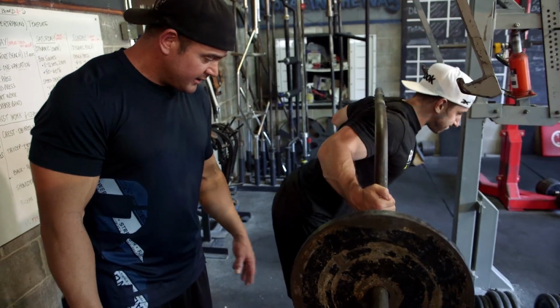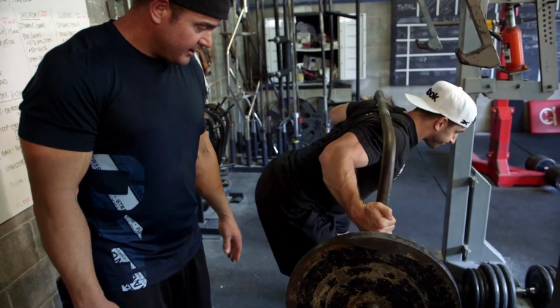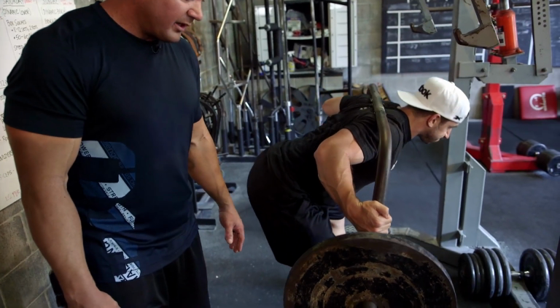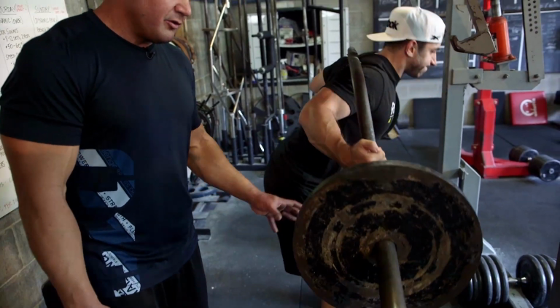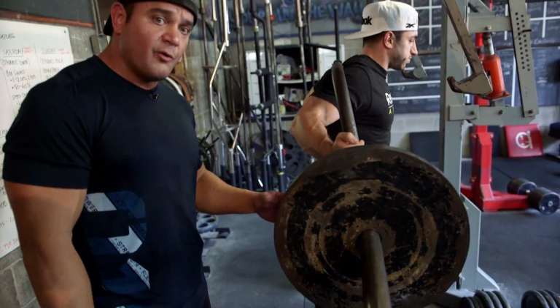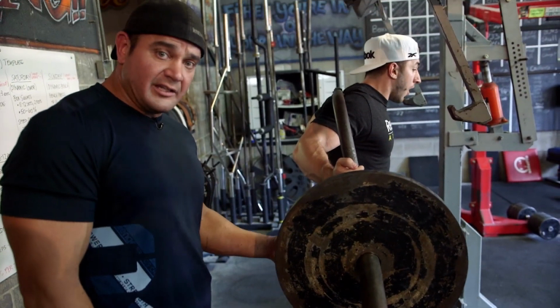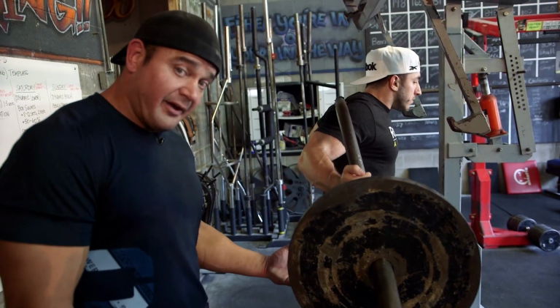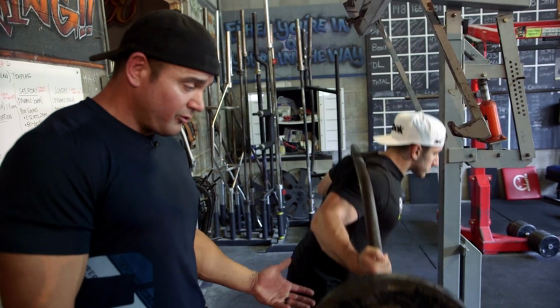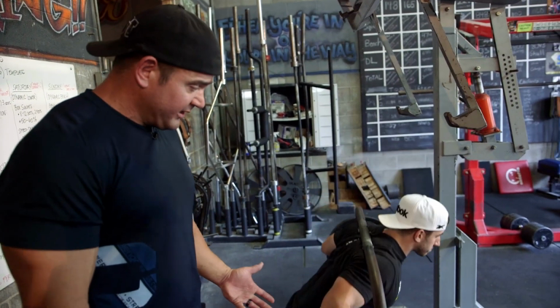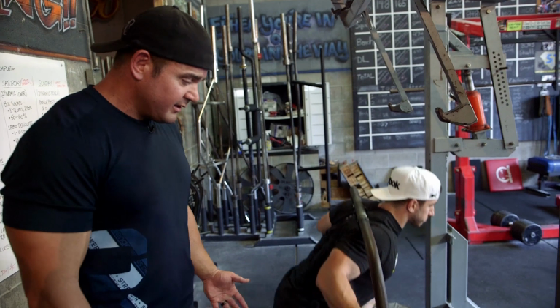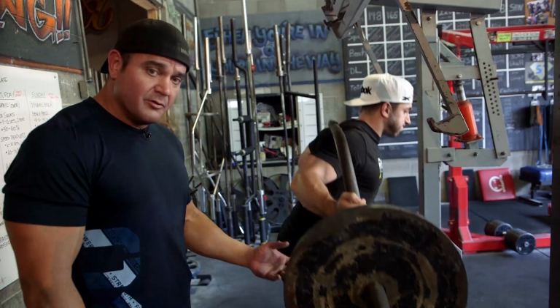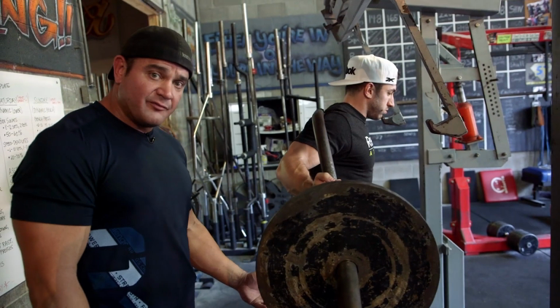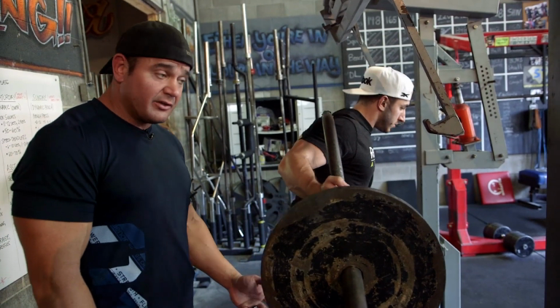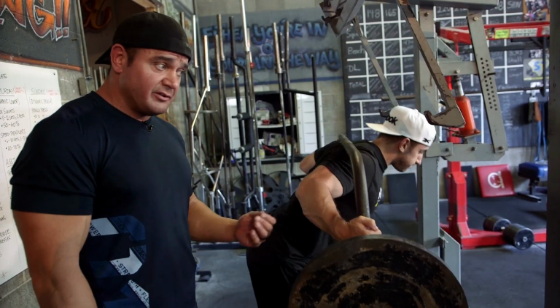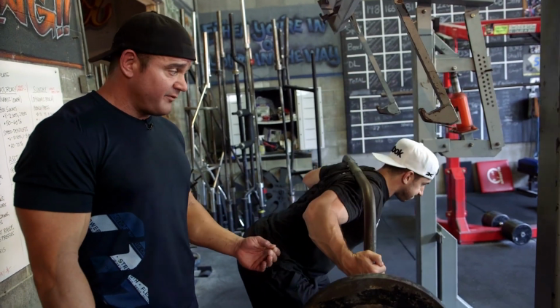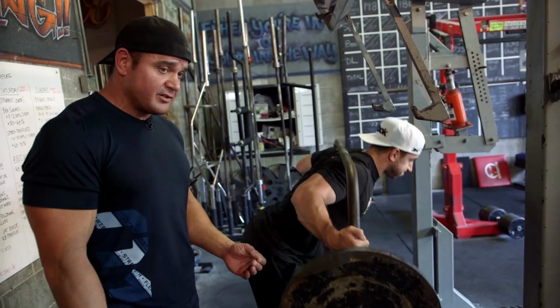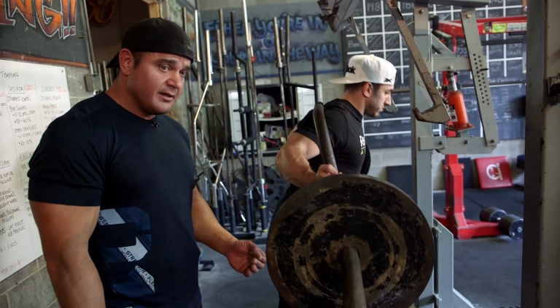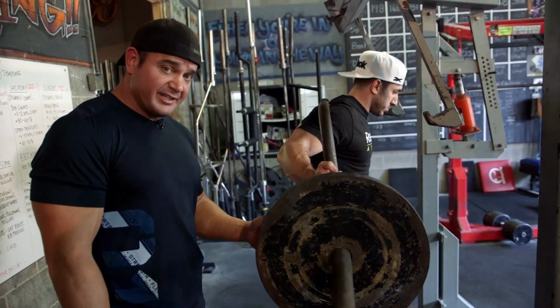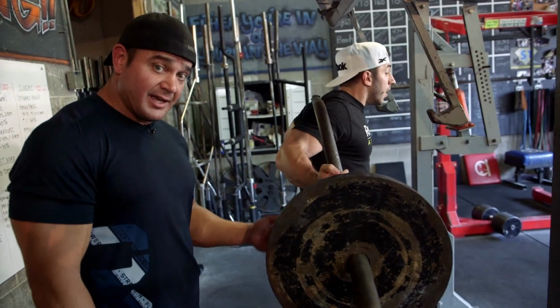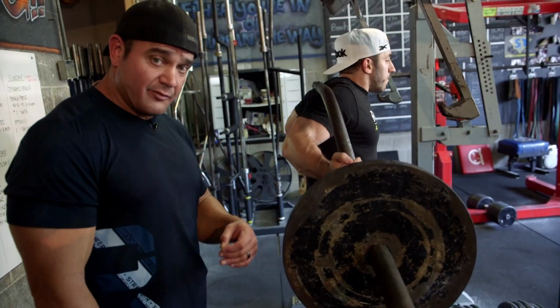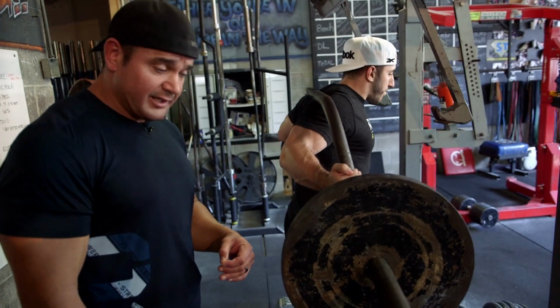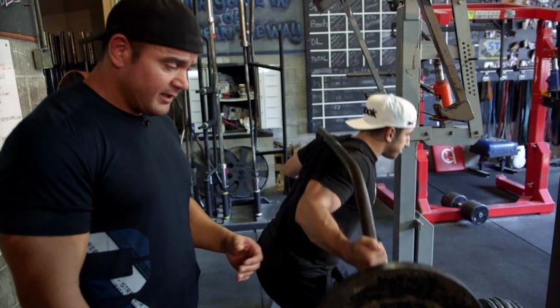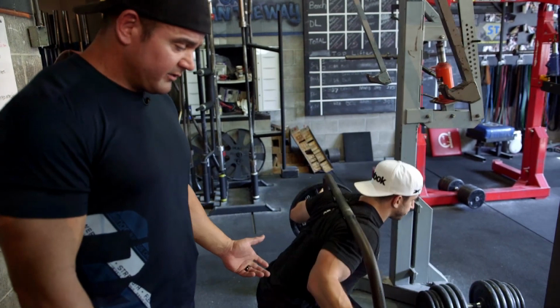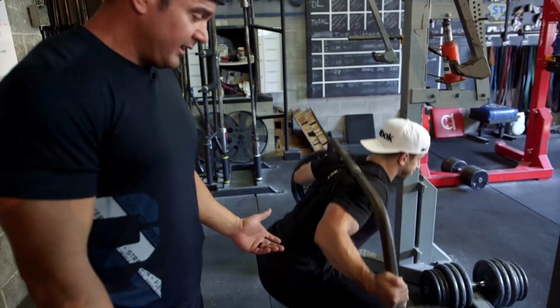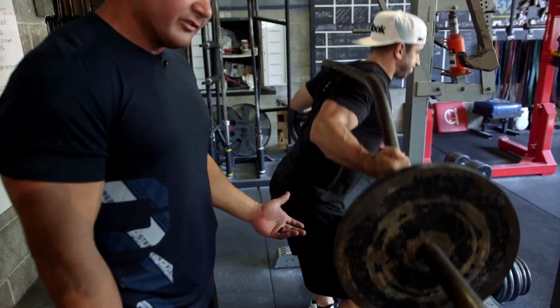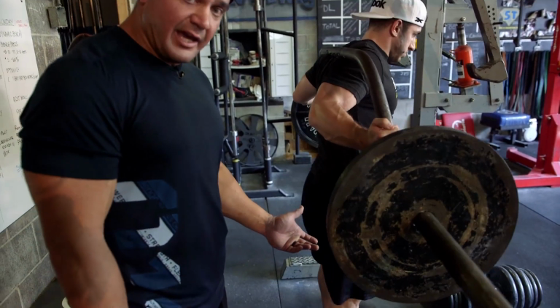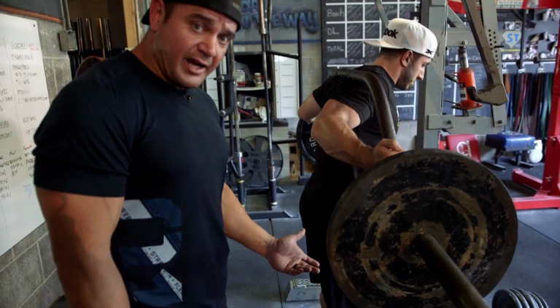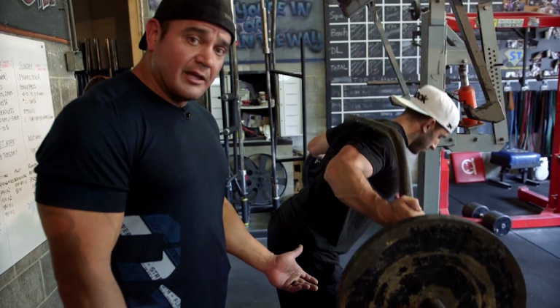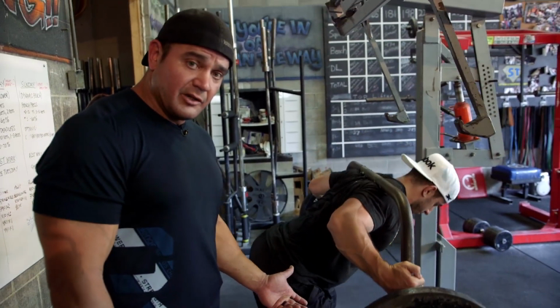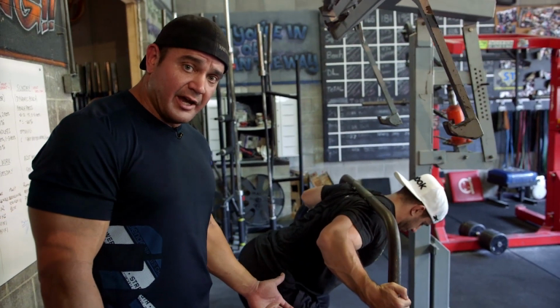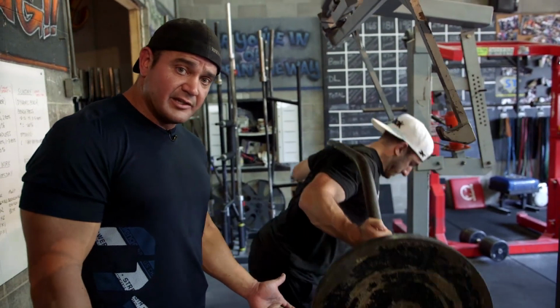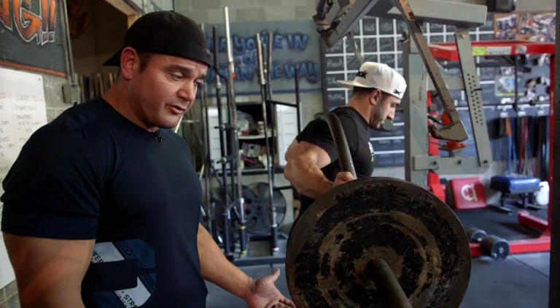We like to do about four of each, so about eight total repetitions — you go back and forth. You can also do this same variation with a stiff leg deadlift and a regular deadlift. This is a very exhausting exercise and it'll be a good one for you guys to fit into your program.